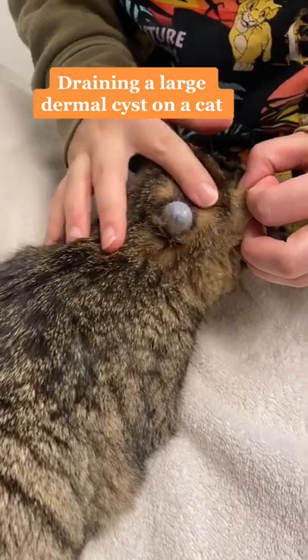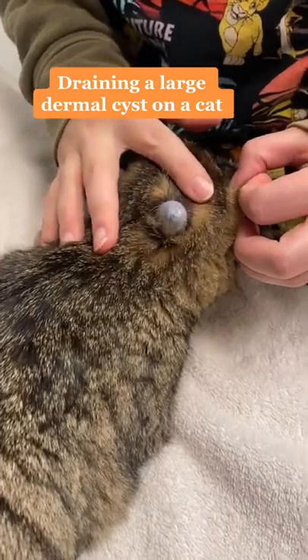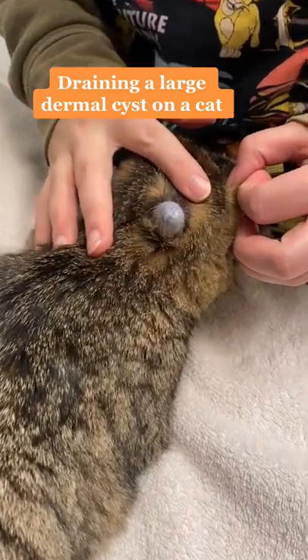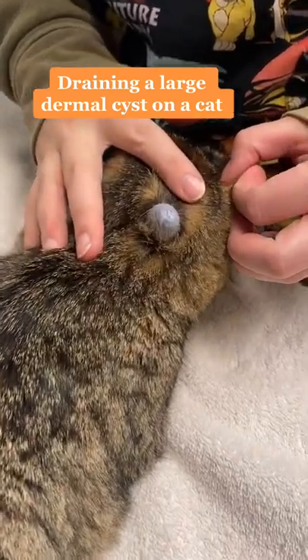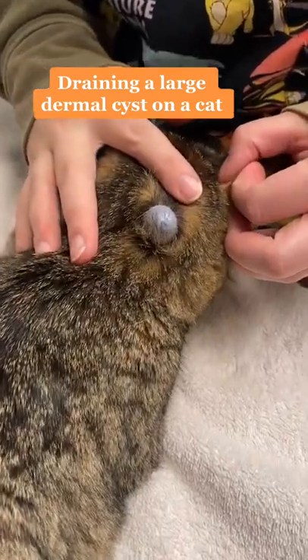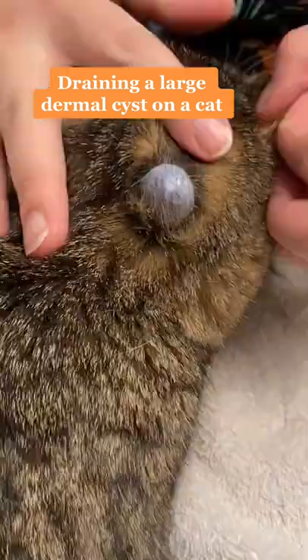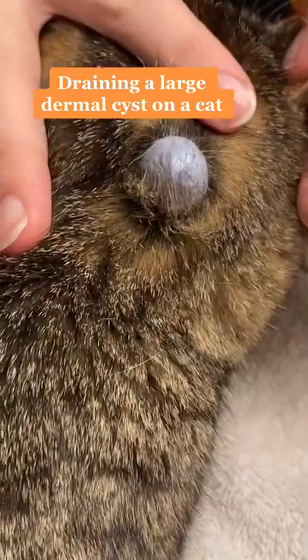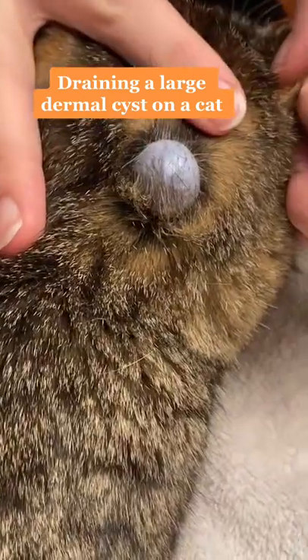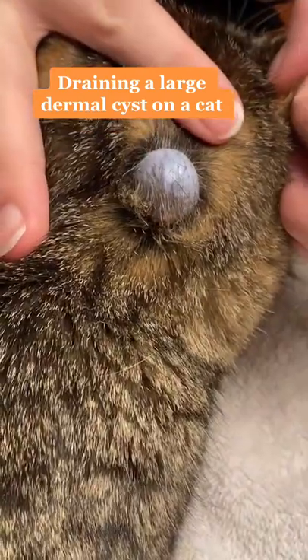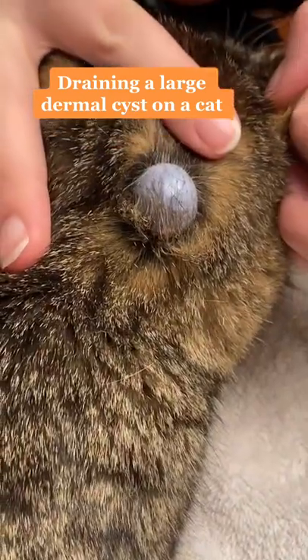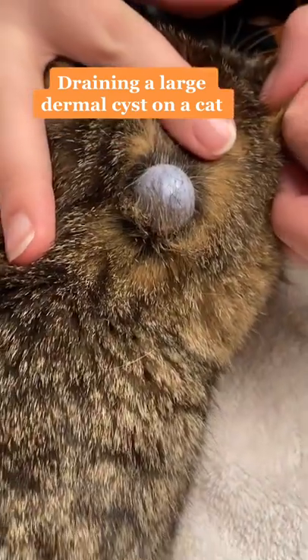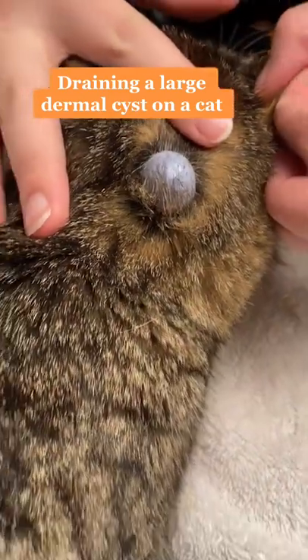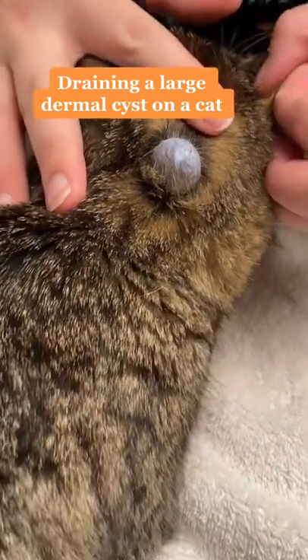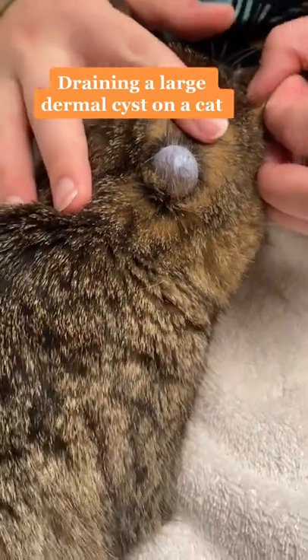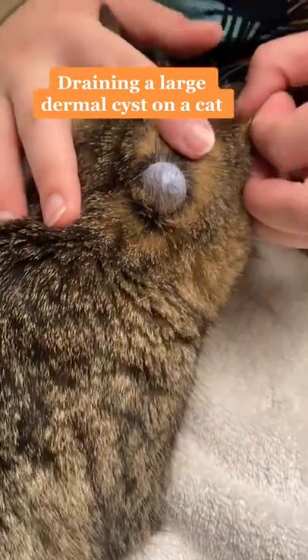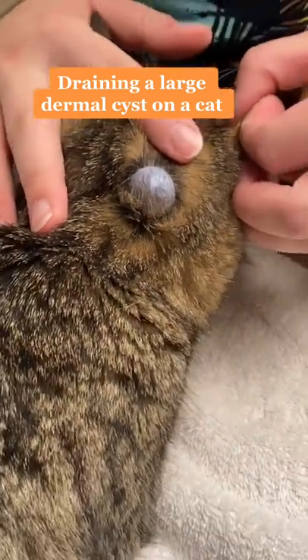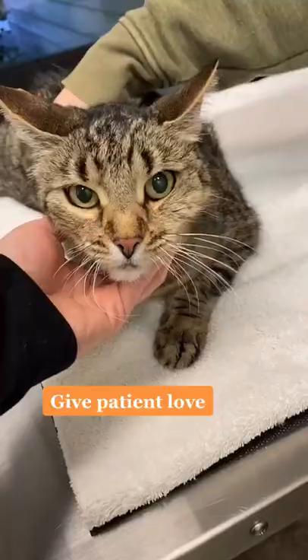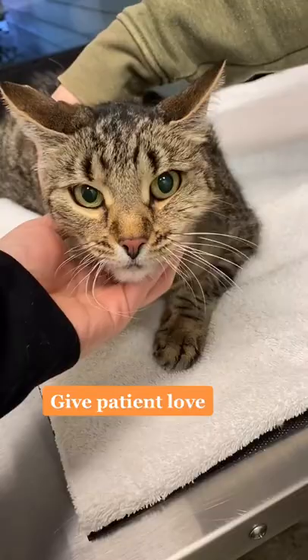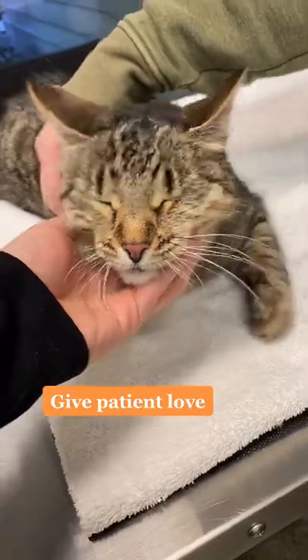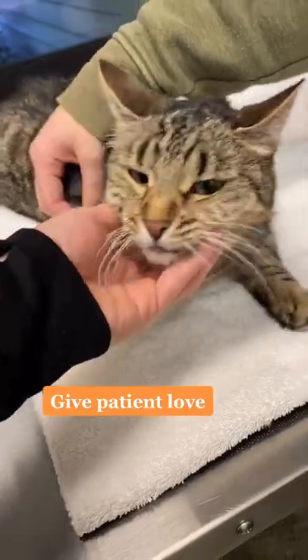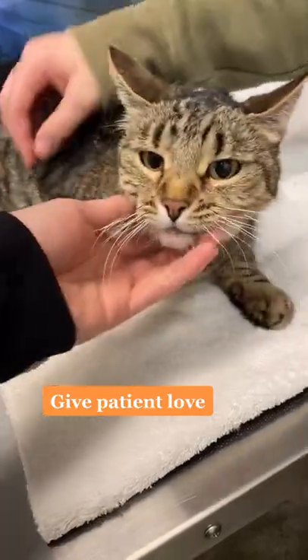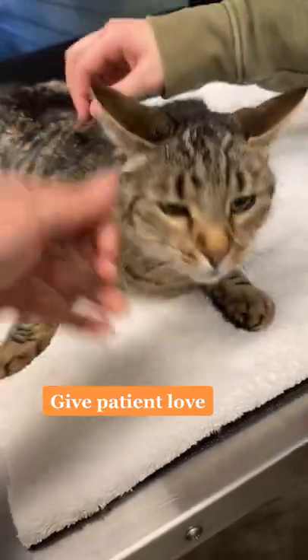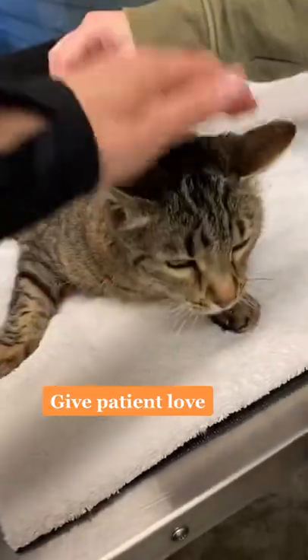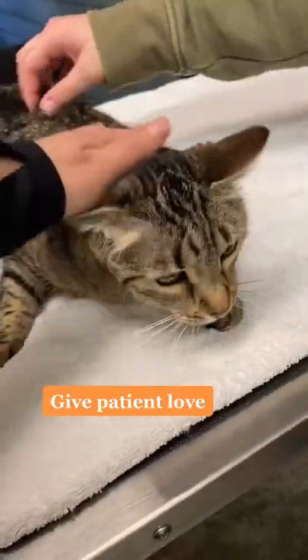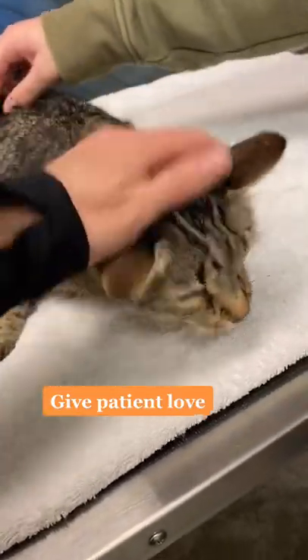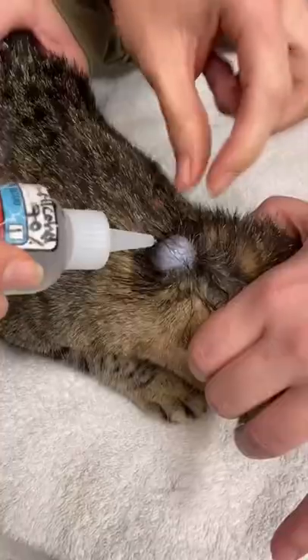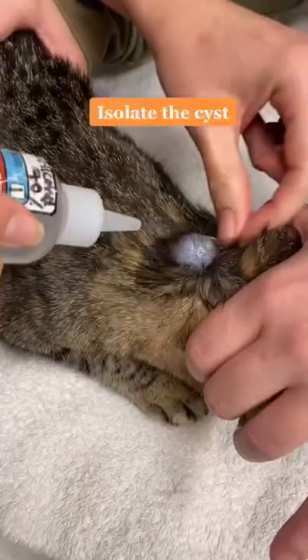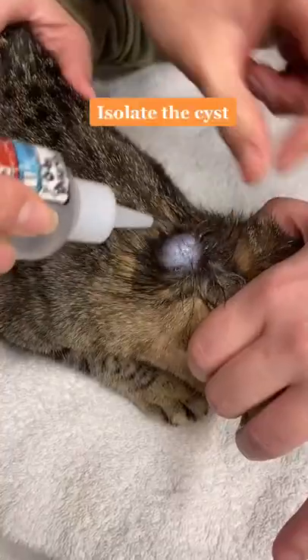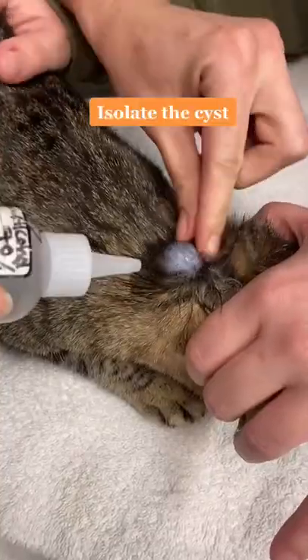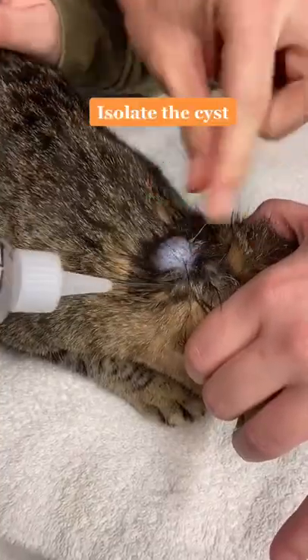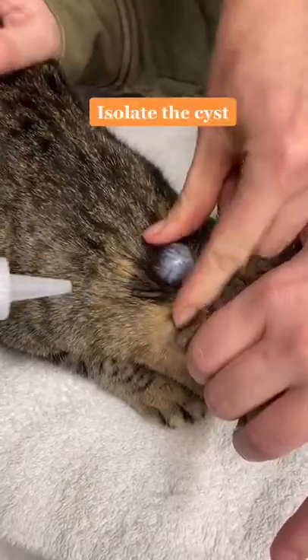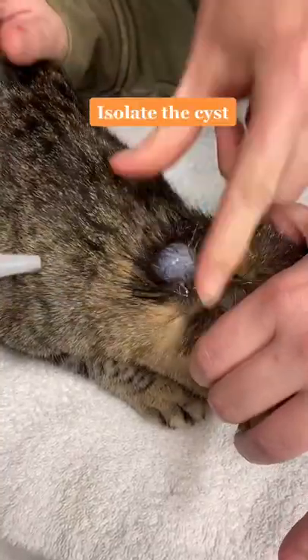Hi! Today we are draining a large dermal cyst on a cat. First thing you do is give him lots of love and tell him everything will be okay. Then we isolate the cyst with rubbing alcohol.